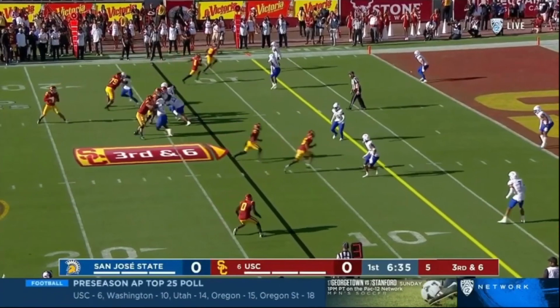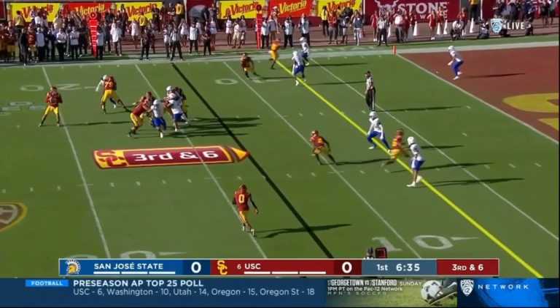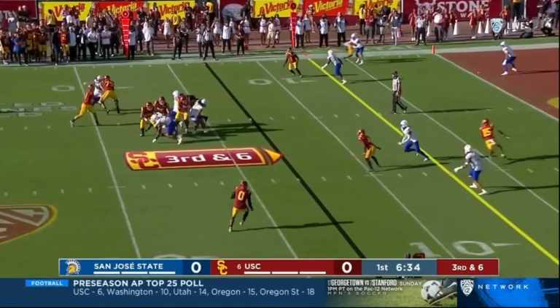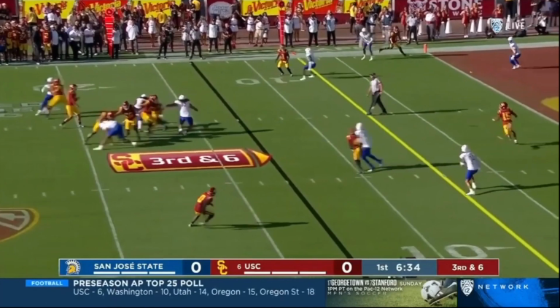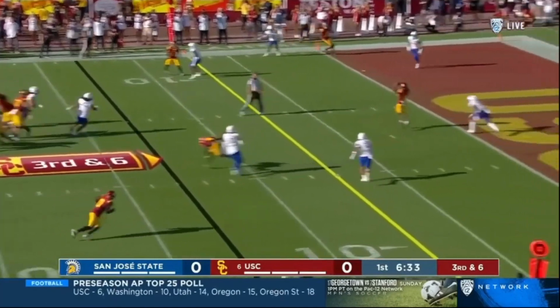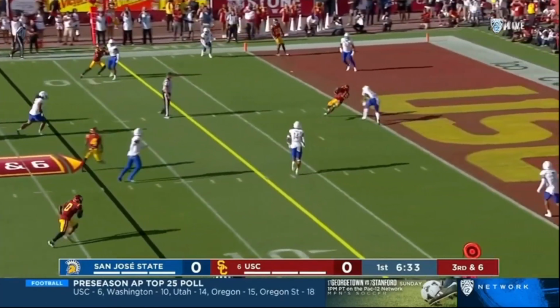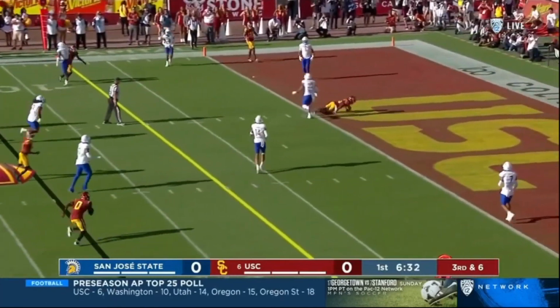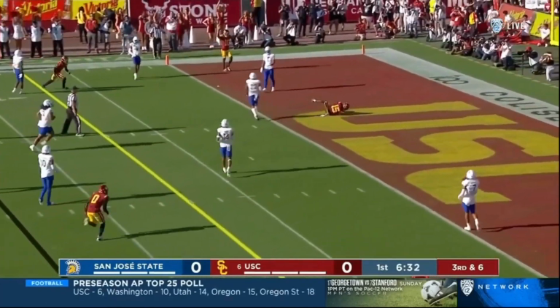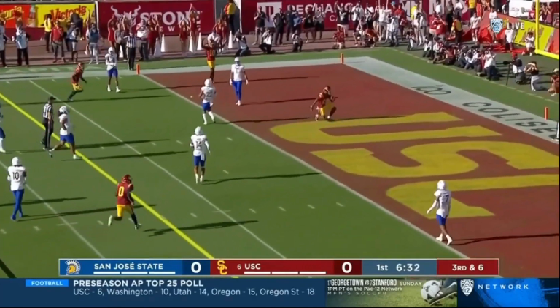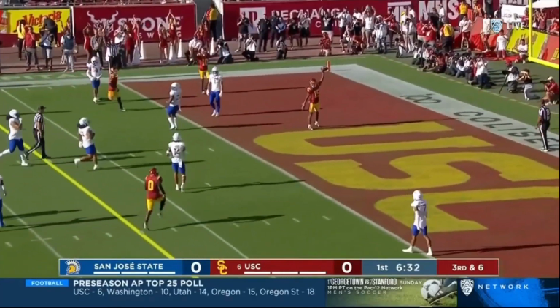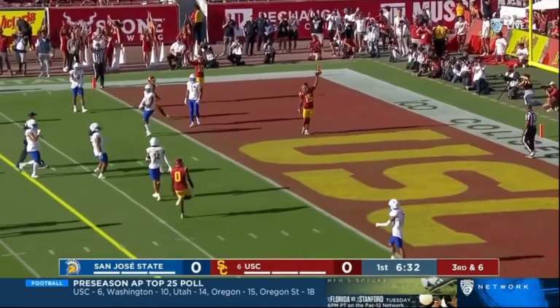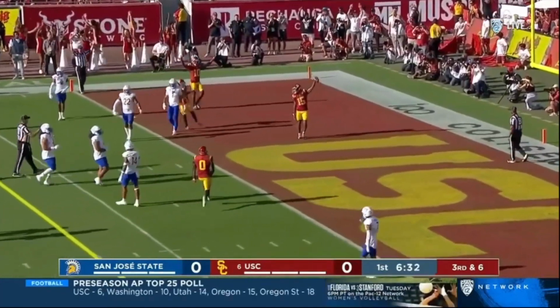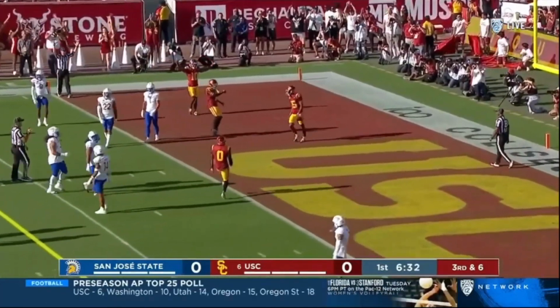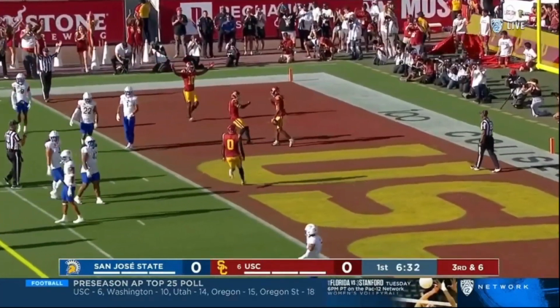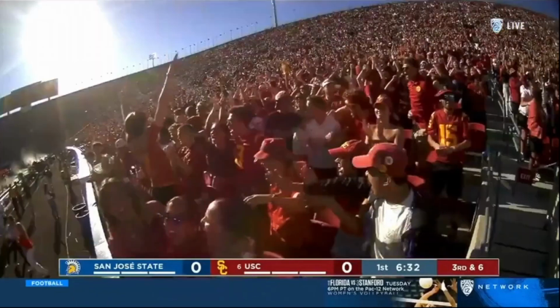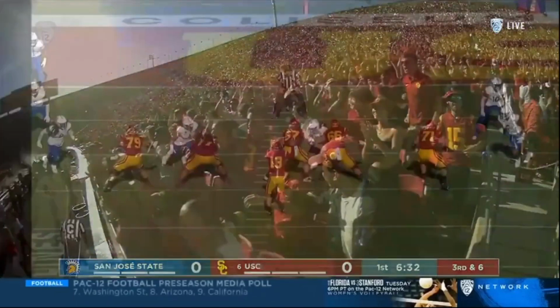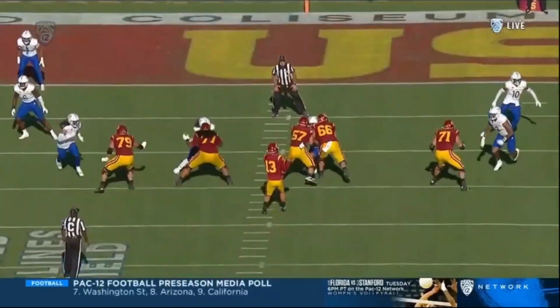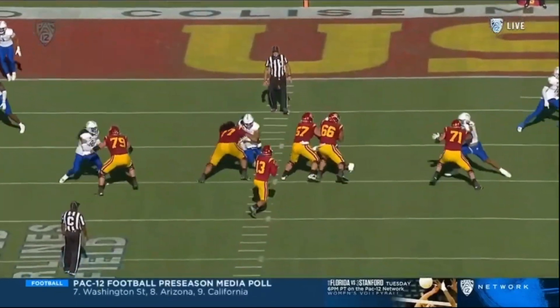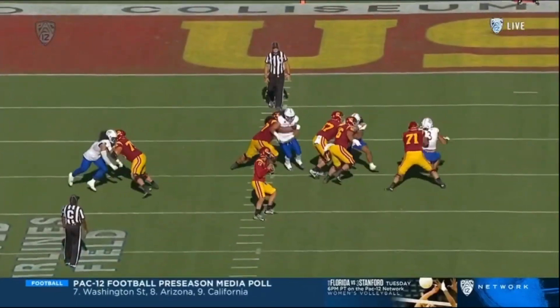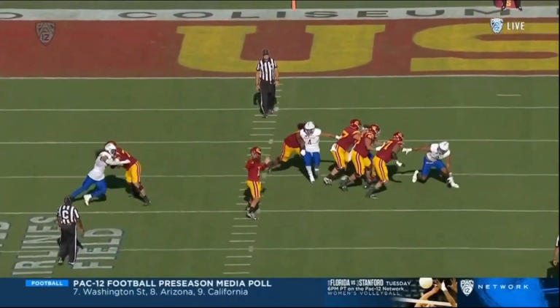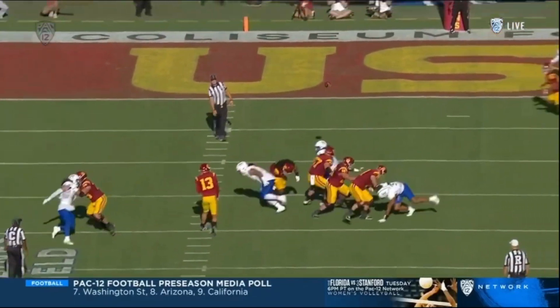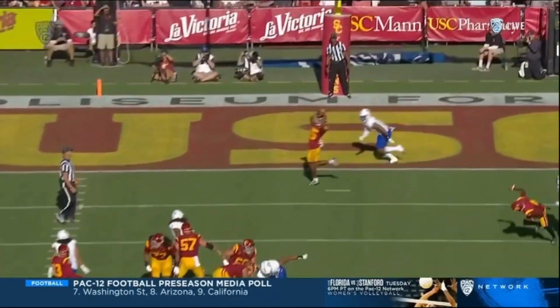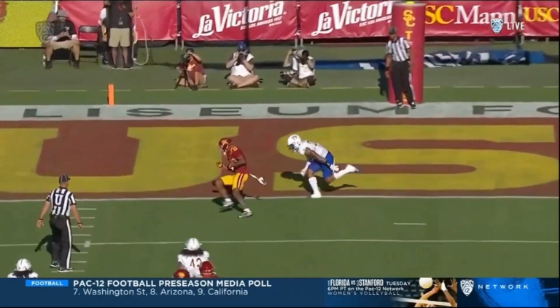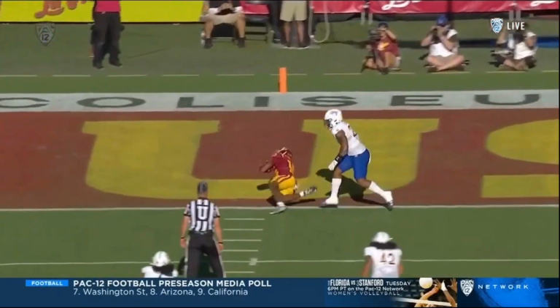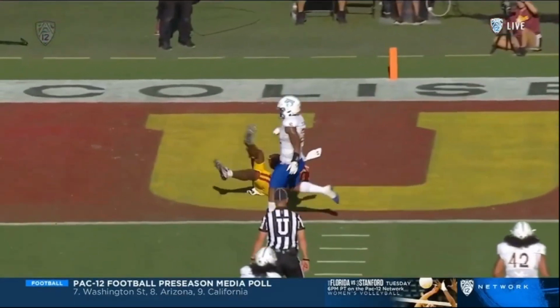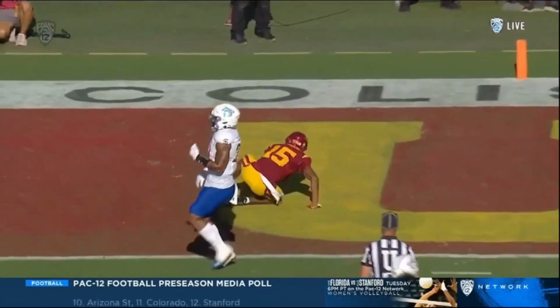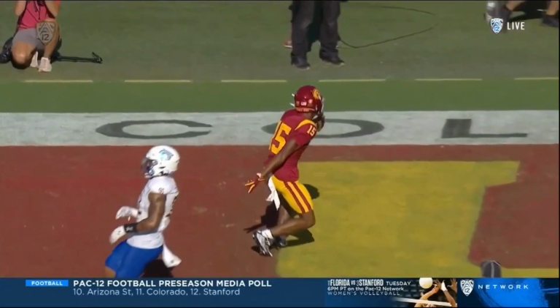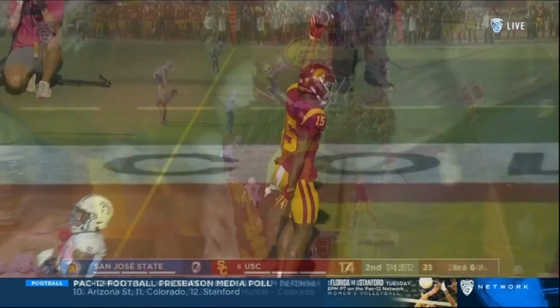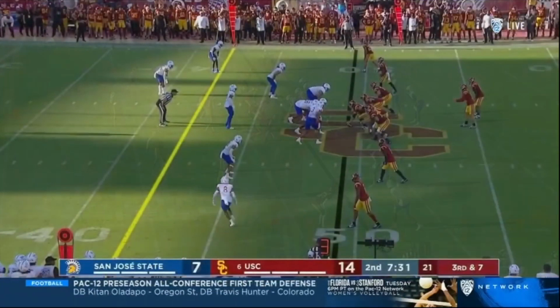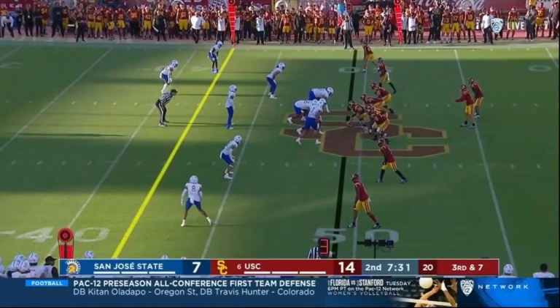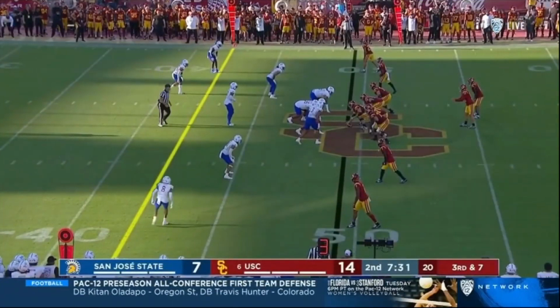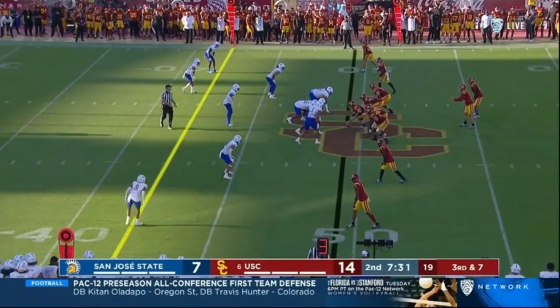Five wide for Caleb Williams and there's the touchdown — first catch is a Trojan for Dorian. They use motion to make sure it's man-to-man coverage, and it is. Dorian Singer lands off the post — interesting mix-up on the defense.